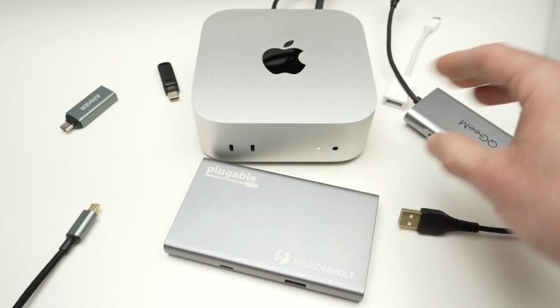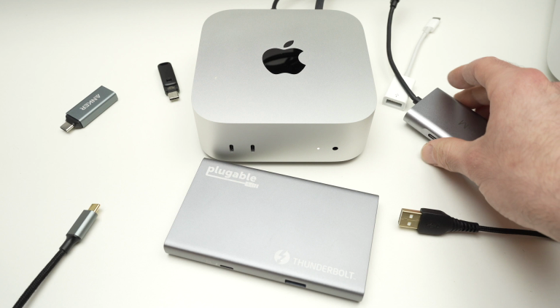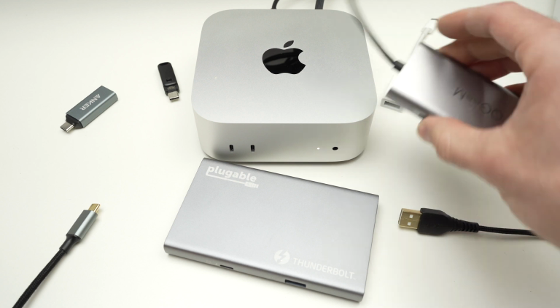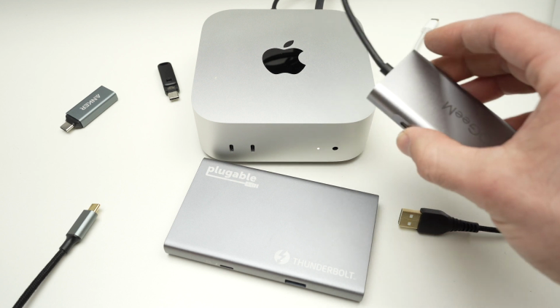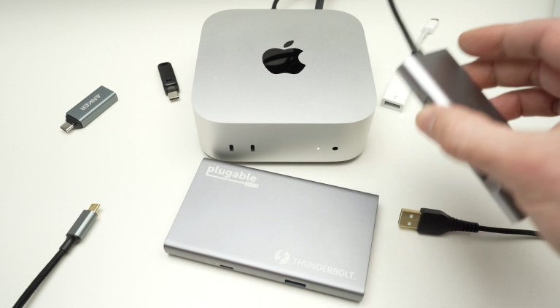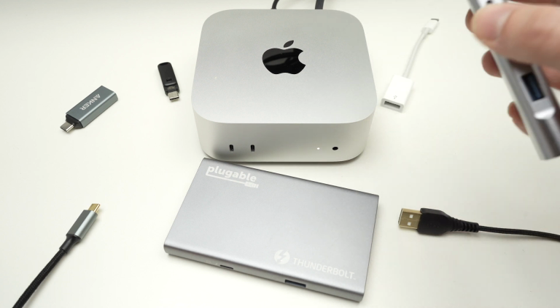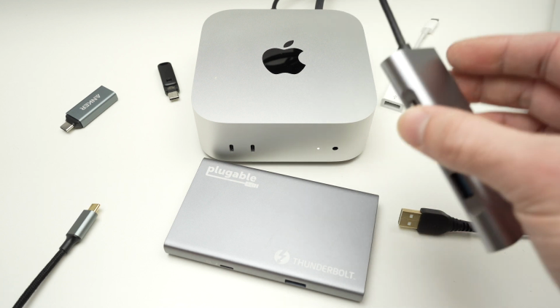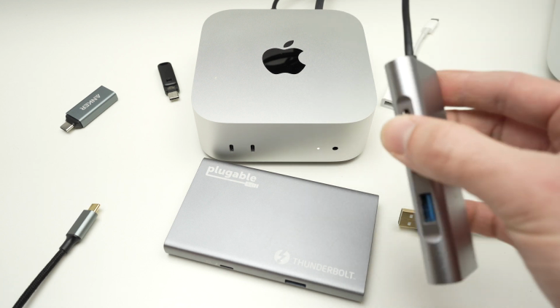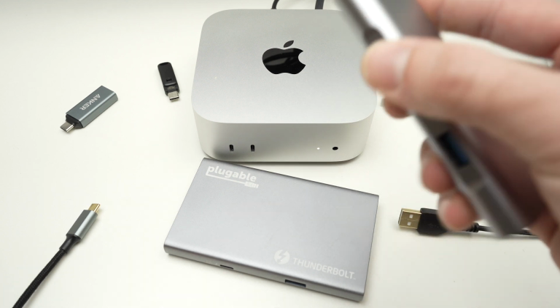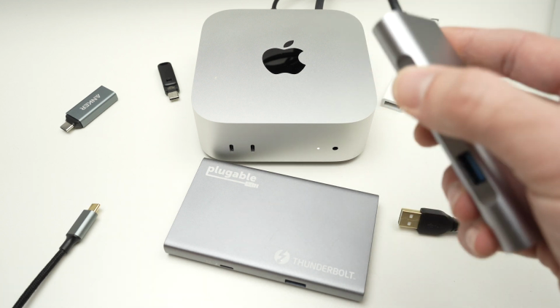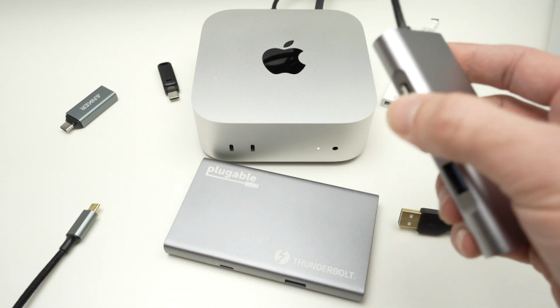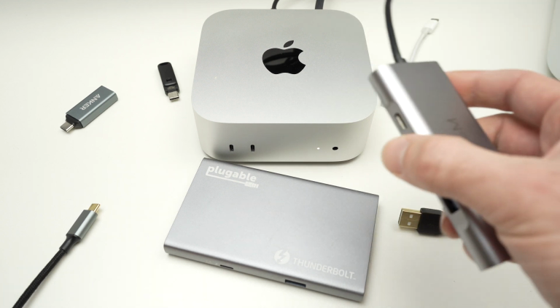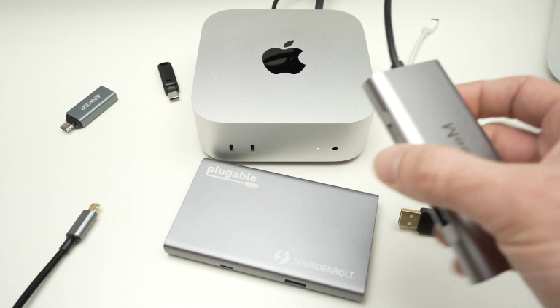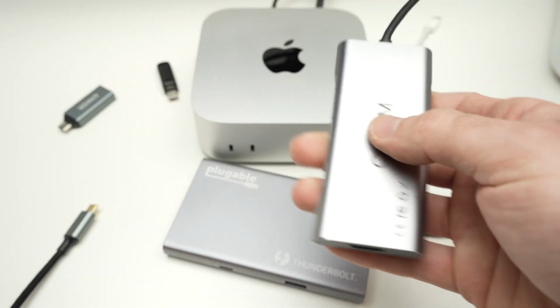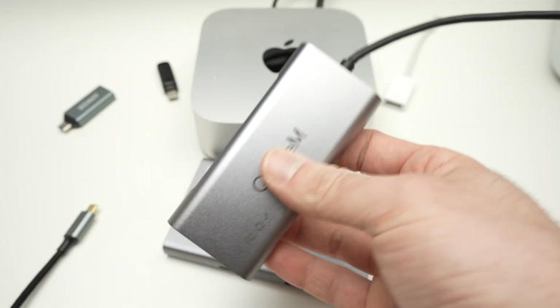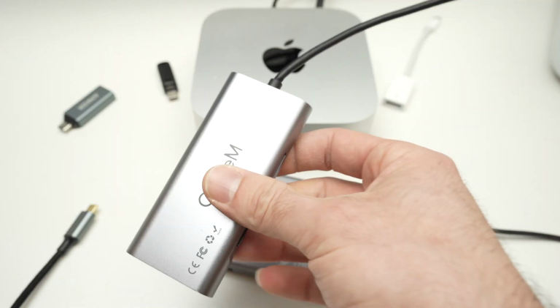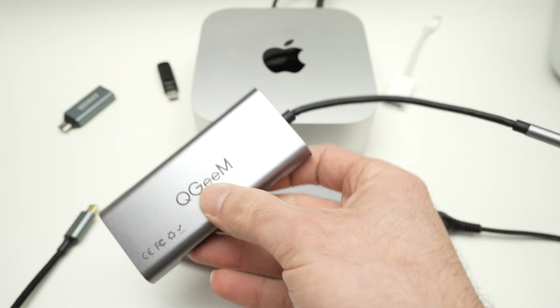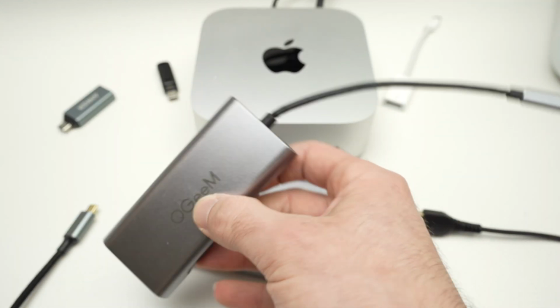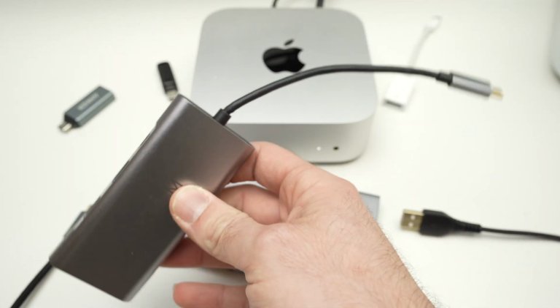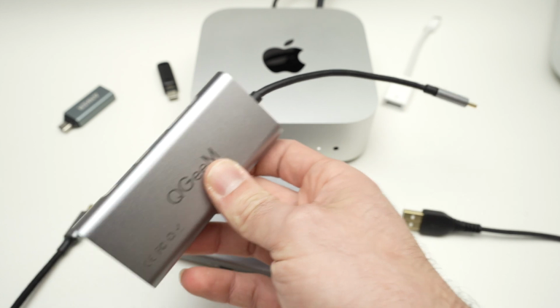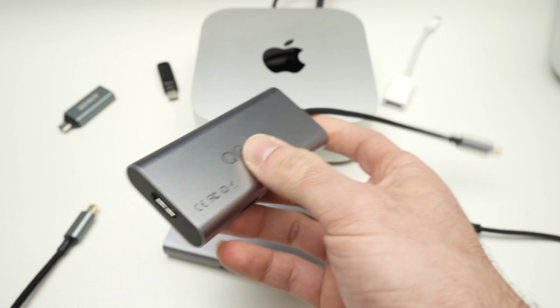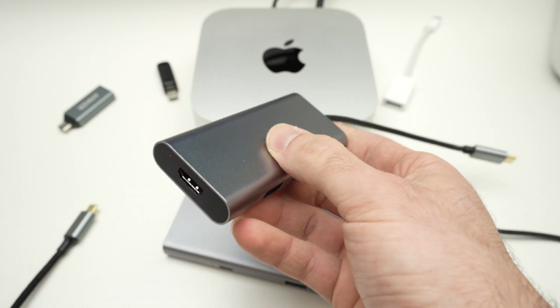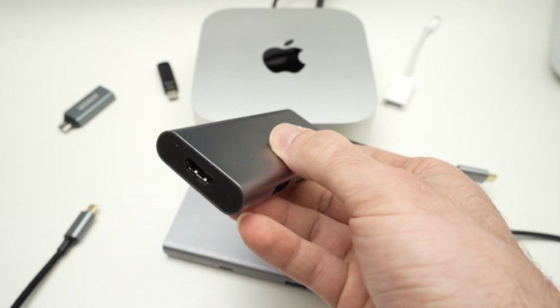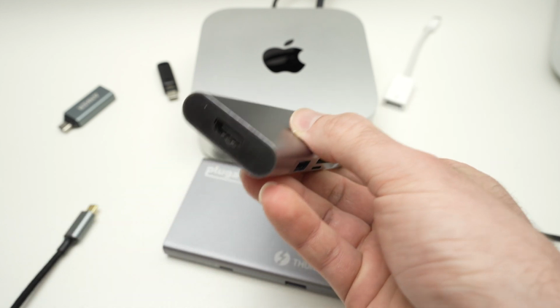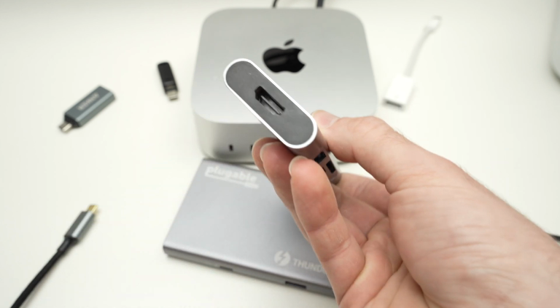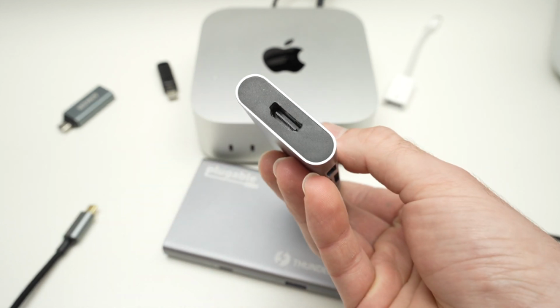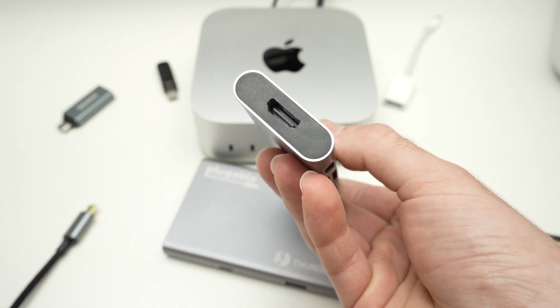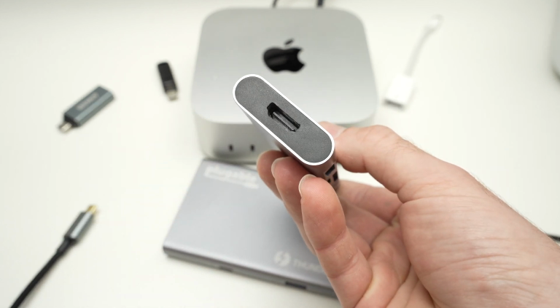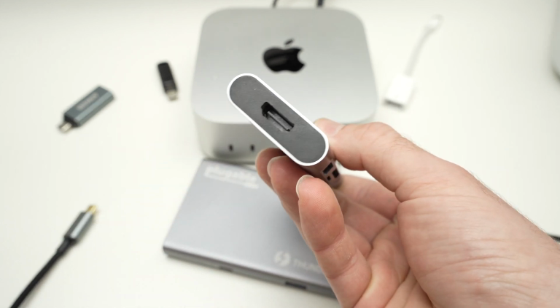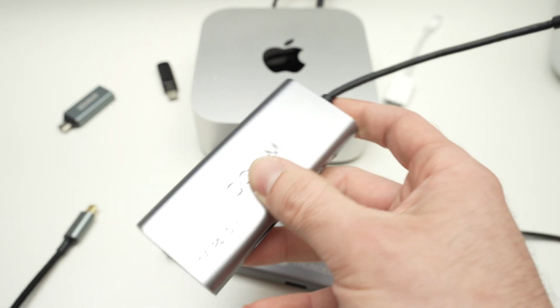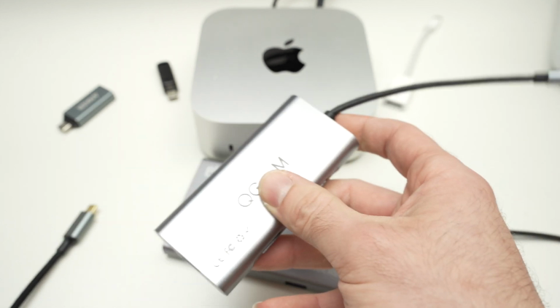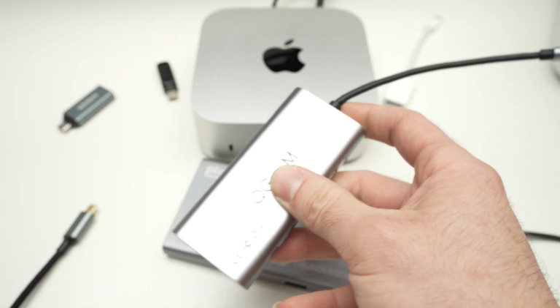You need at least 60 Hz. Most monitors these days are 60 Hz or even more, especially if you game. So these cheap USB hubs, although they have an HDMI port, won't be enough.